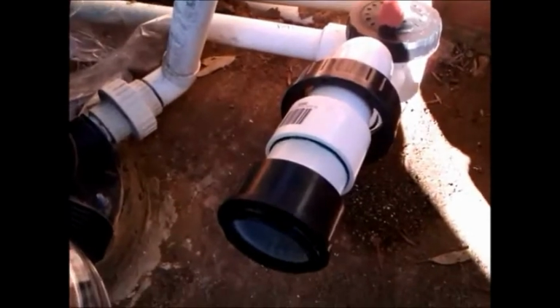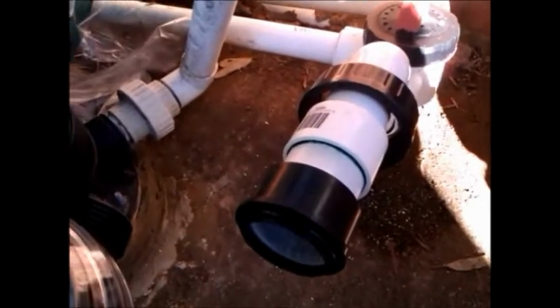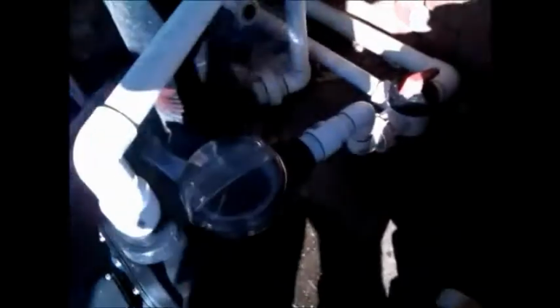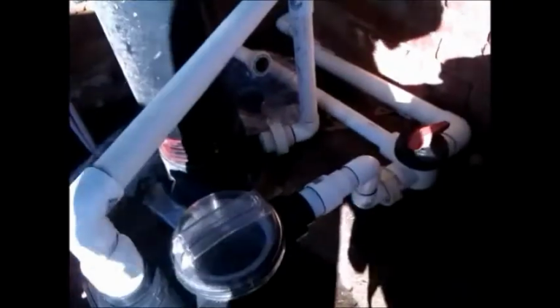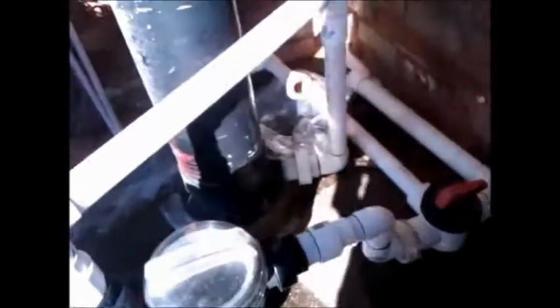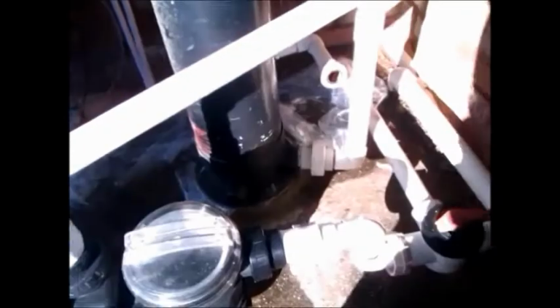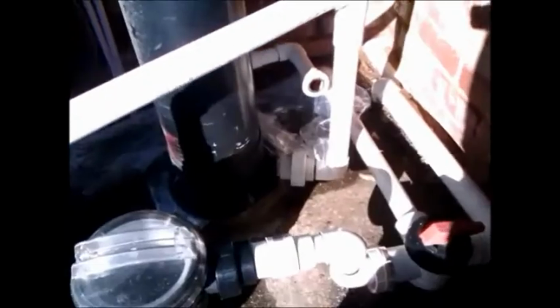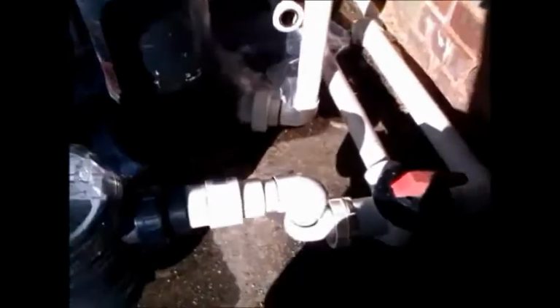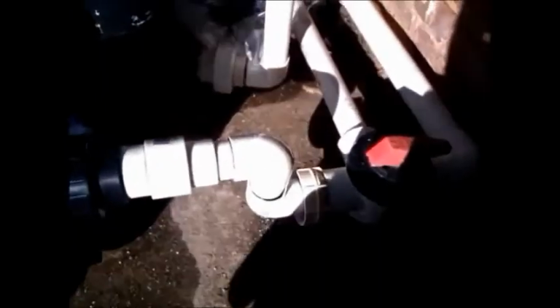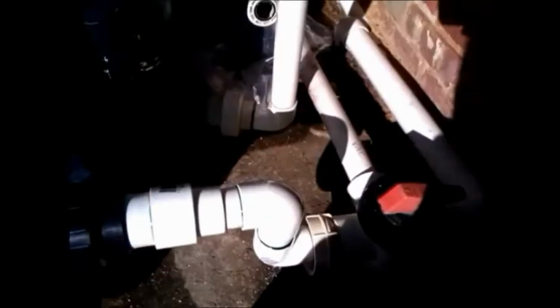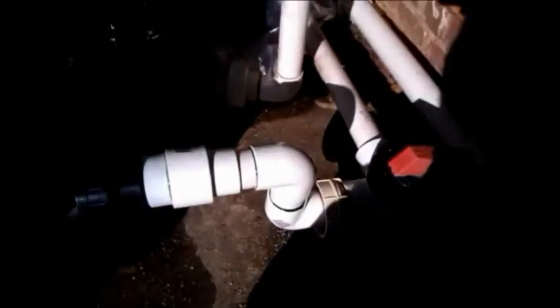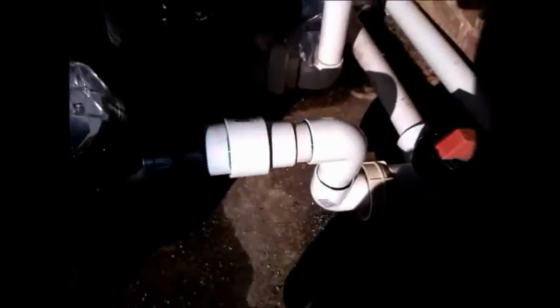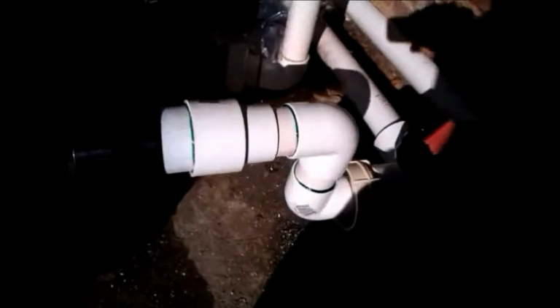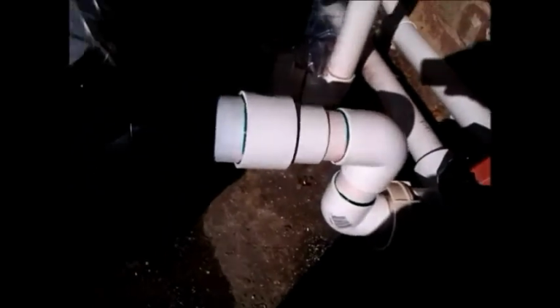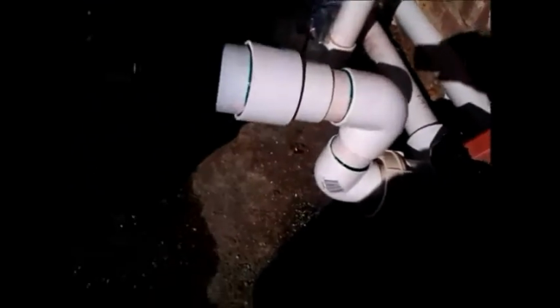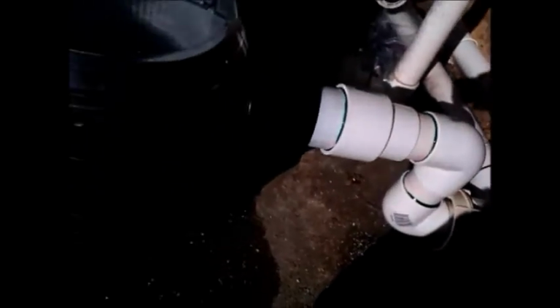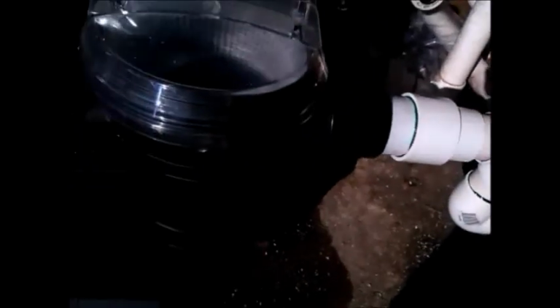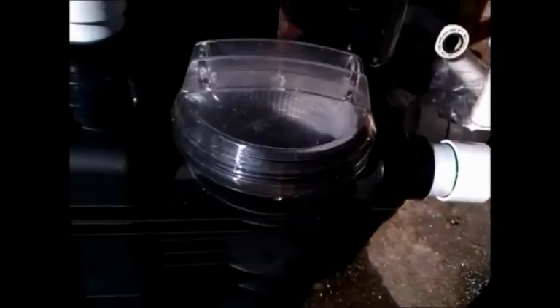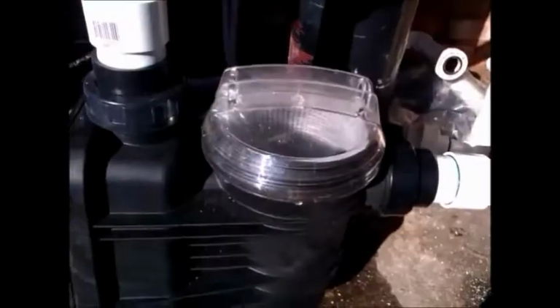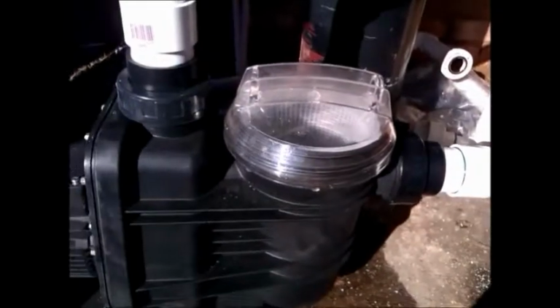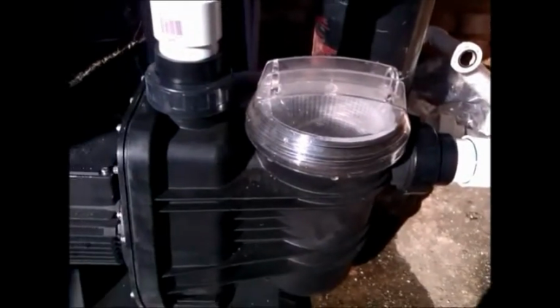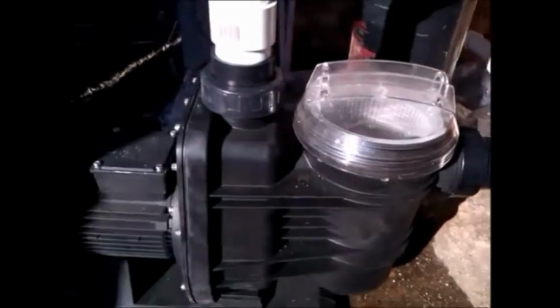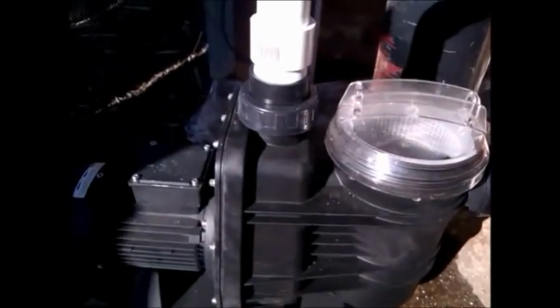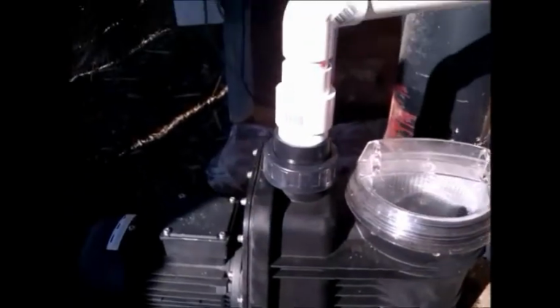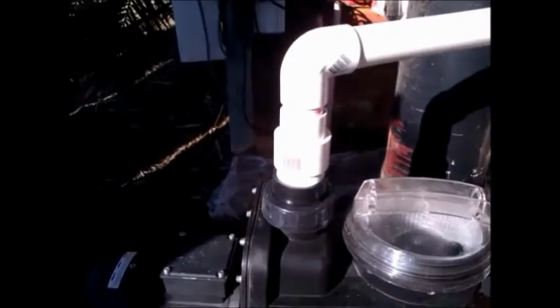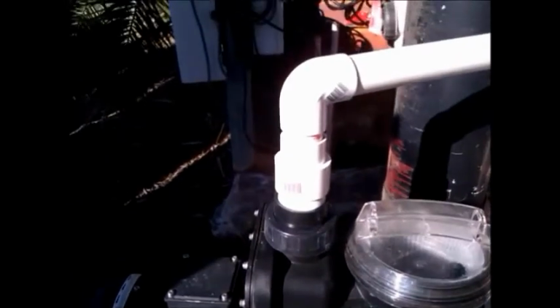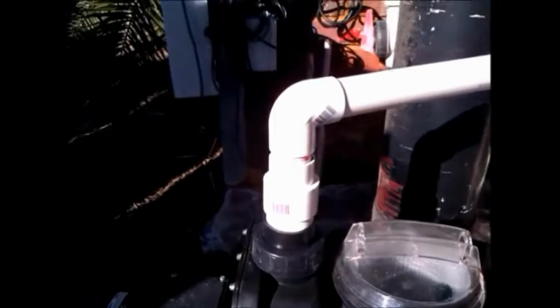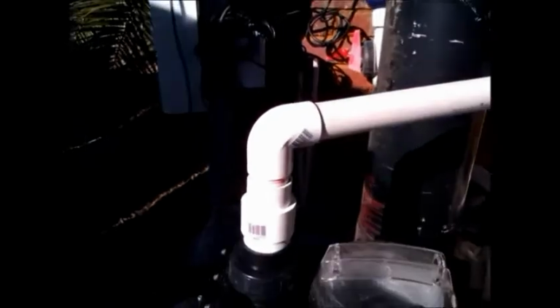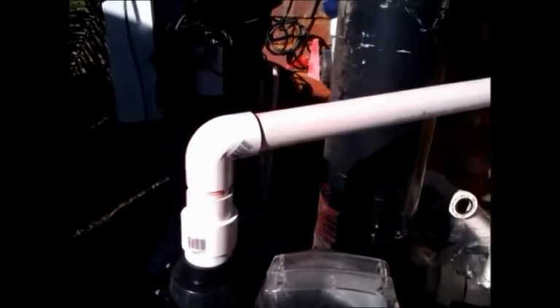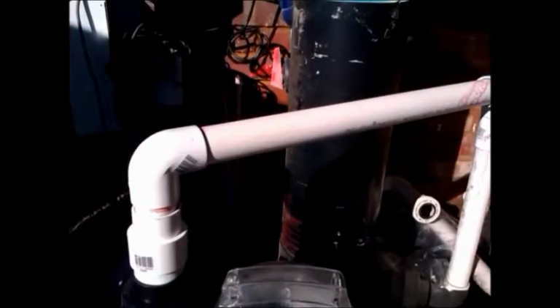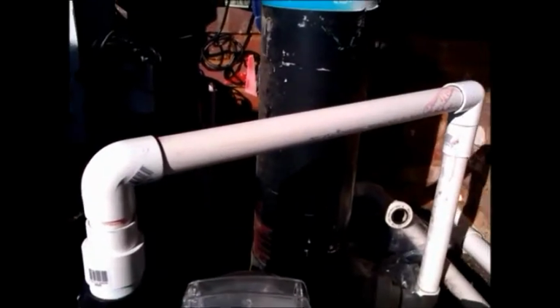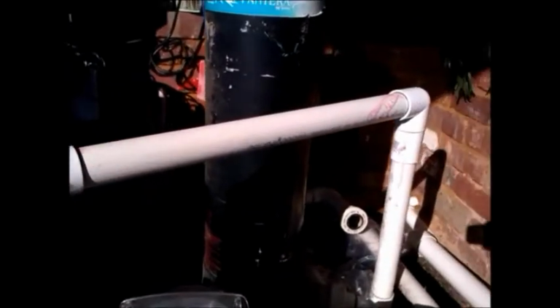This locking nut will then lock this into the pump. When you're doing the other side, you need to remember that as well. At this stage, I've turned the filter around to stand up straight.